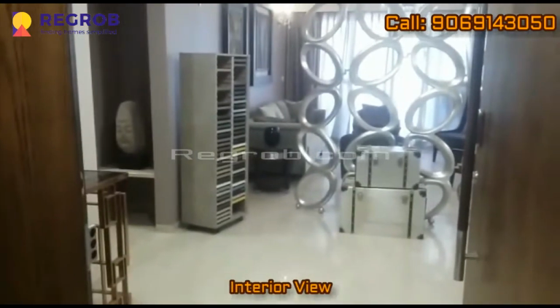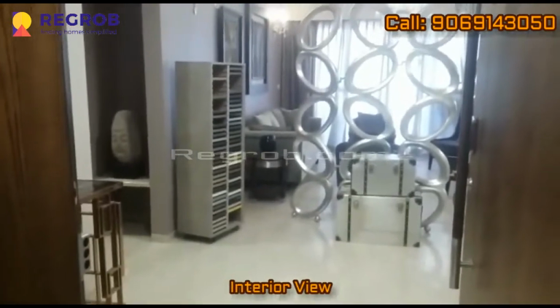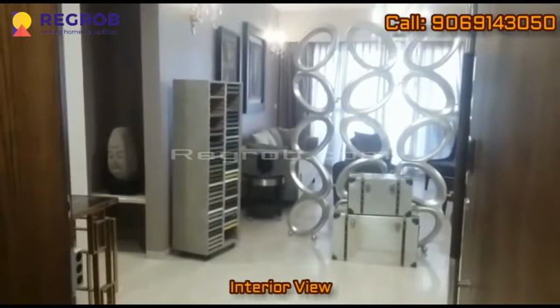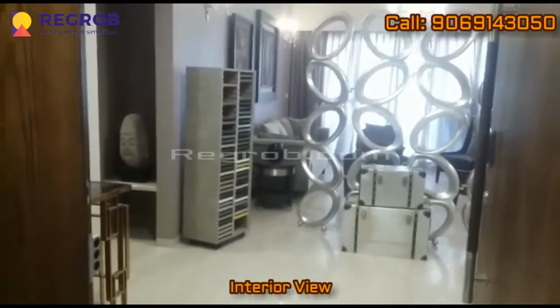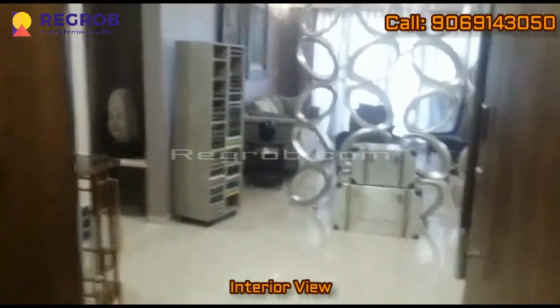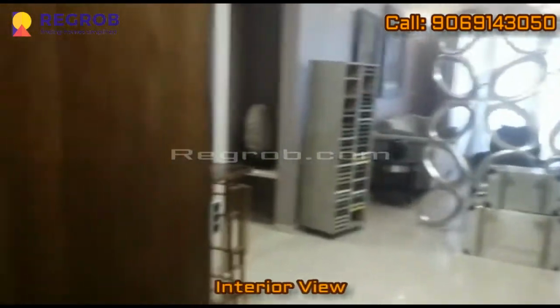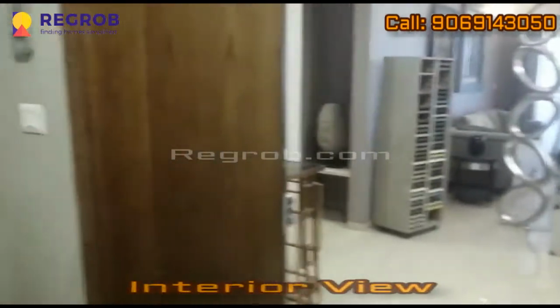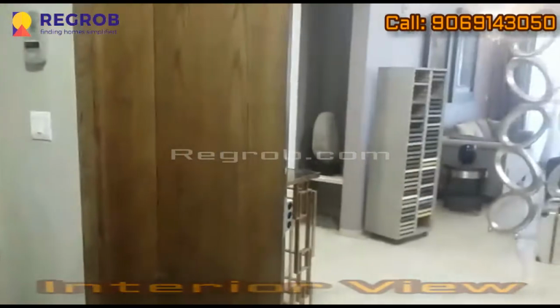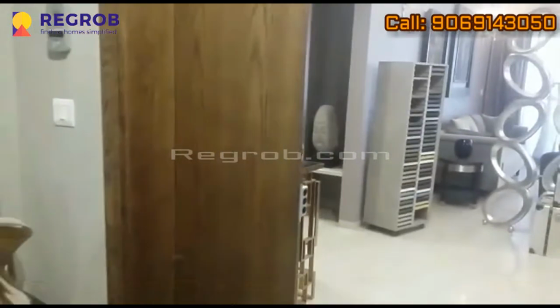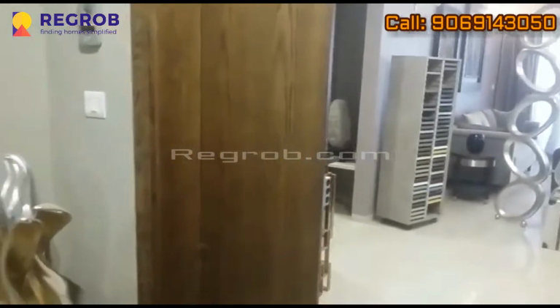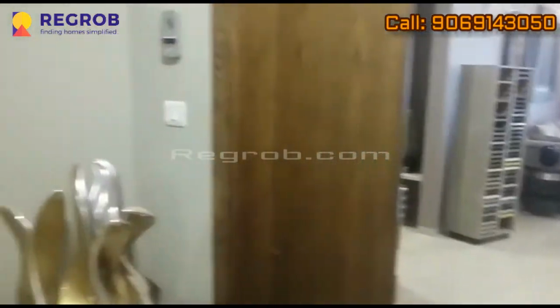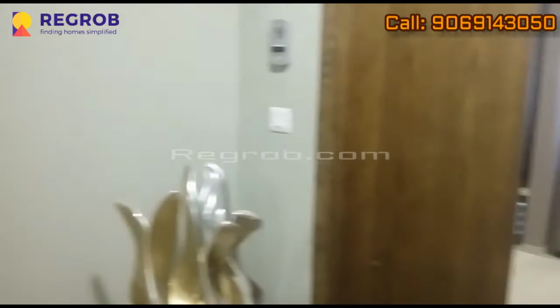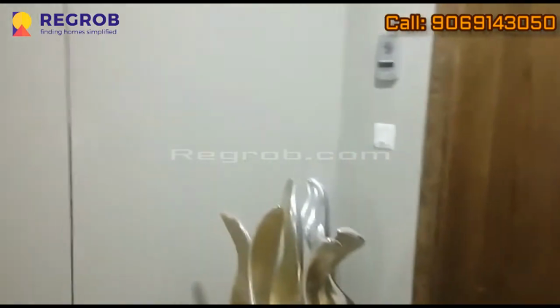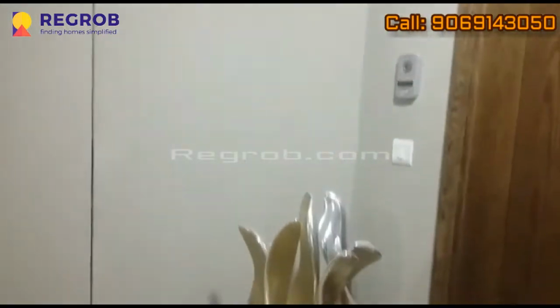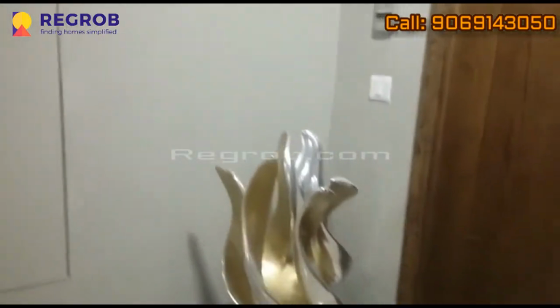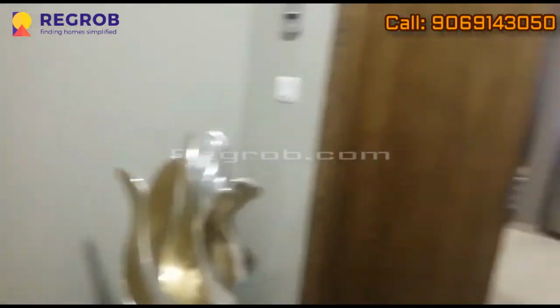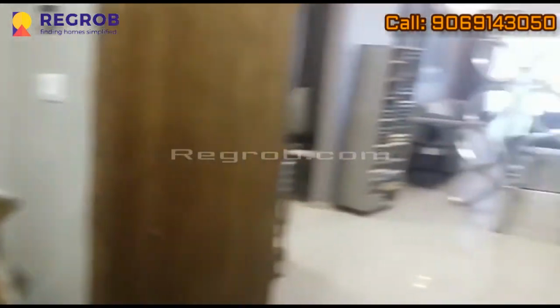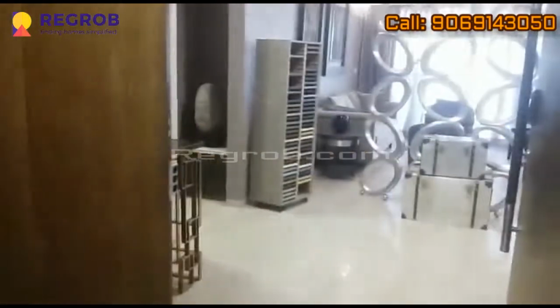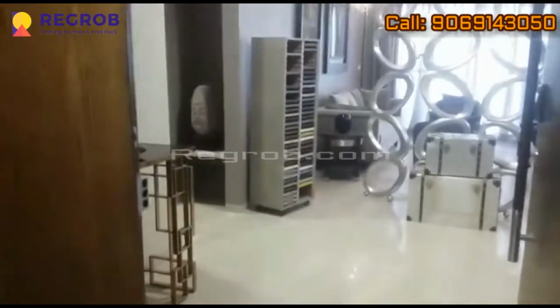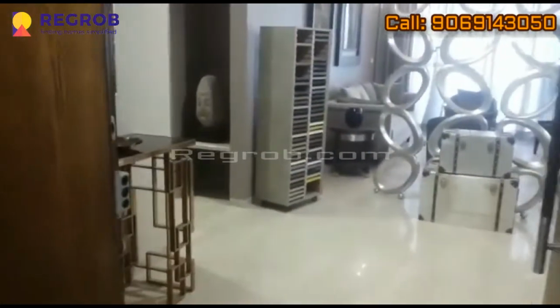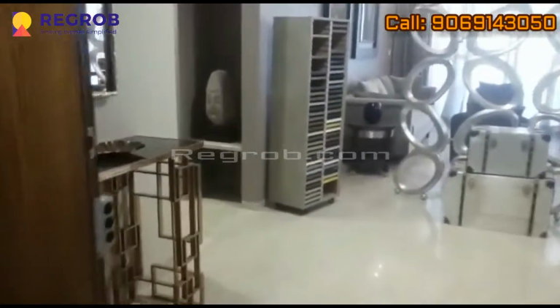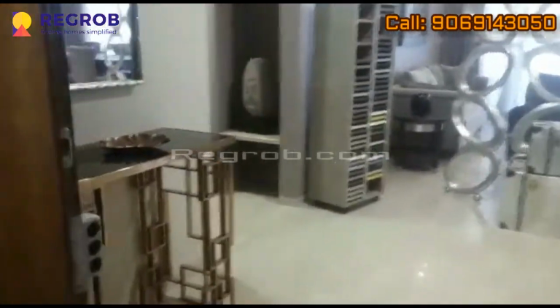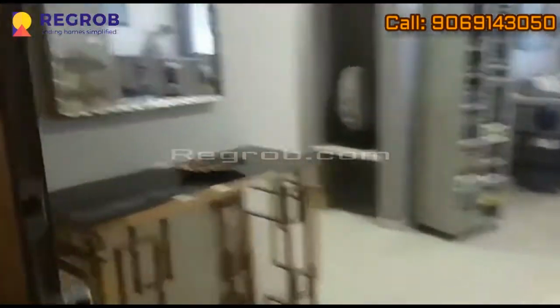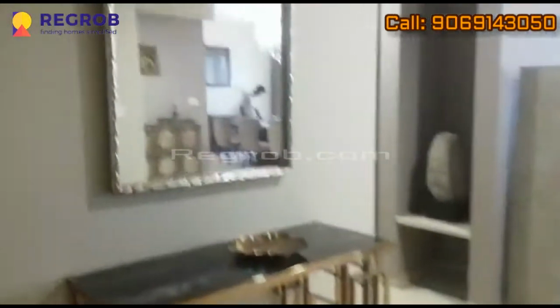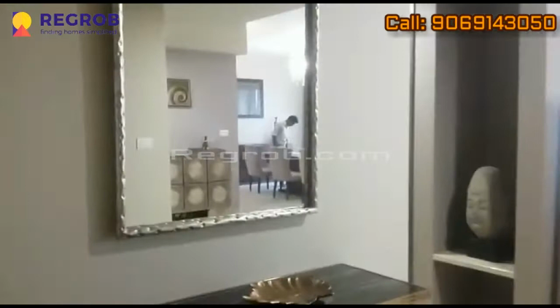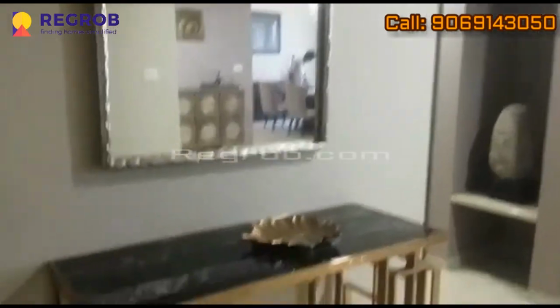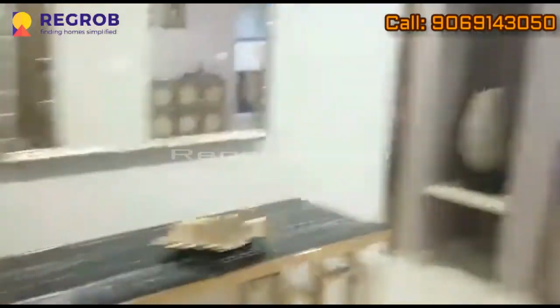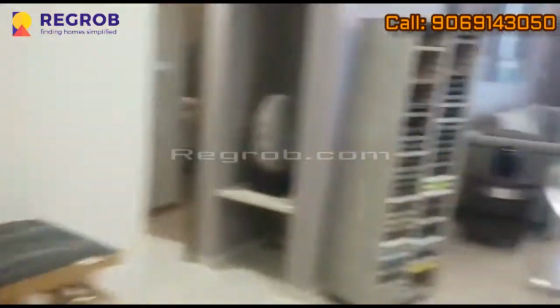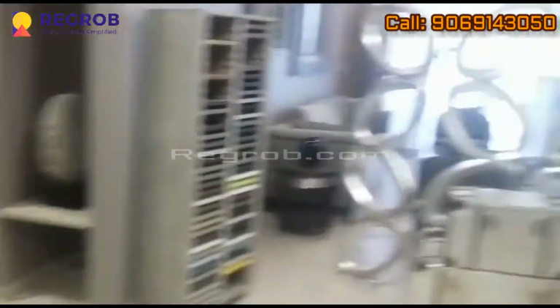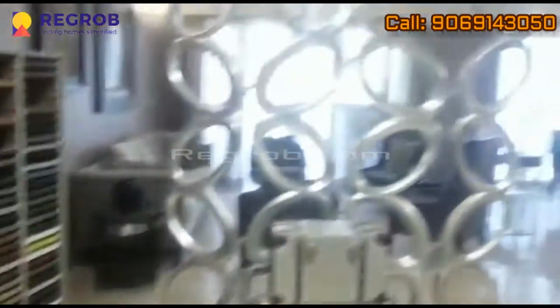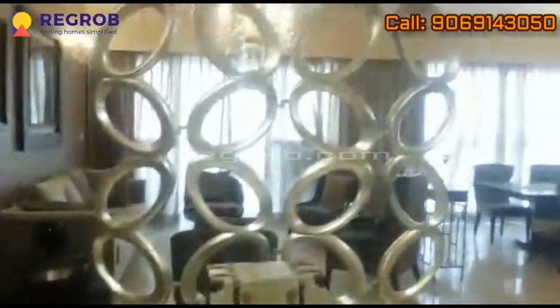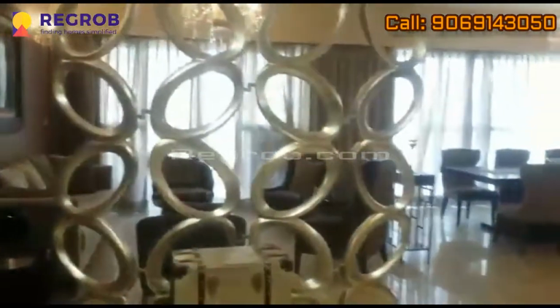Now we are giving you the interior view of a sample flat. As you can see, the apartments are beautifully designed.